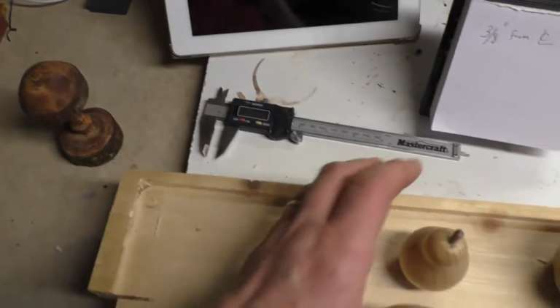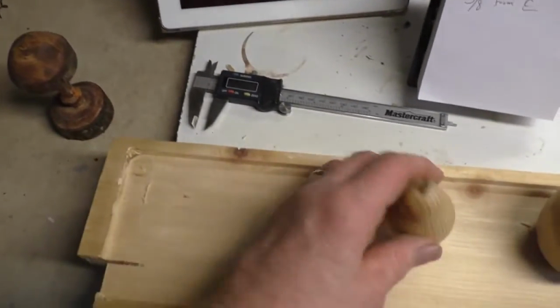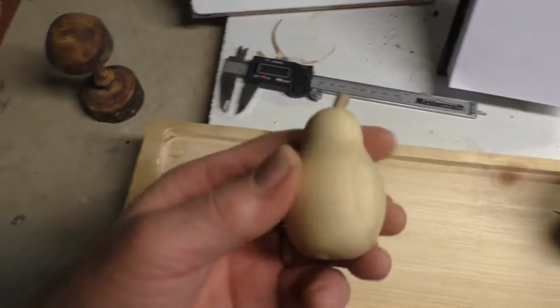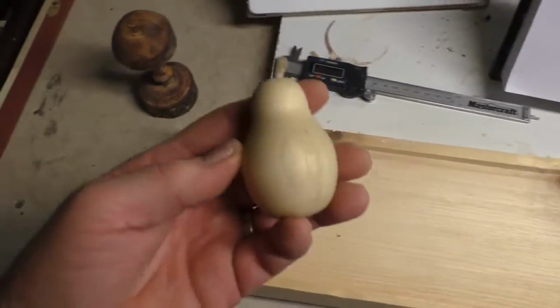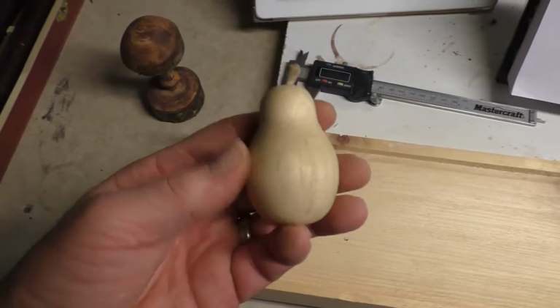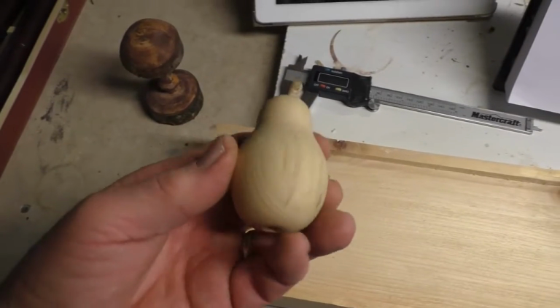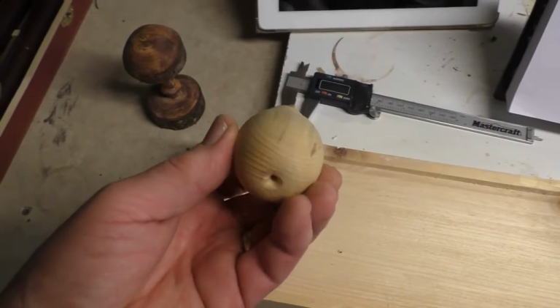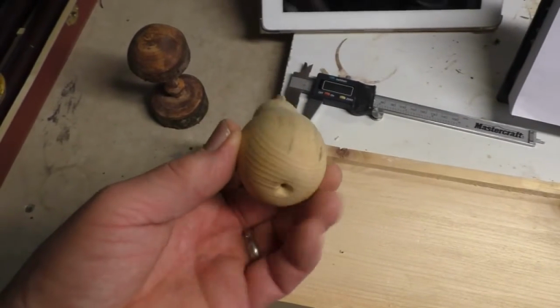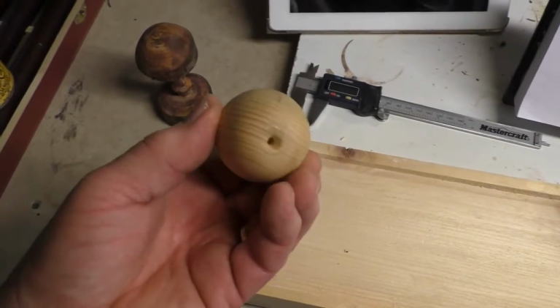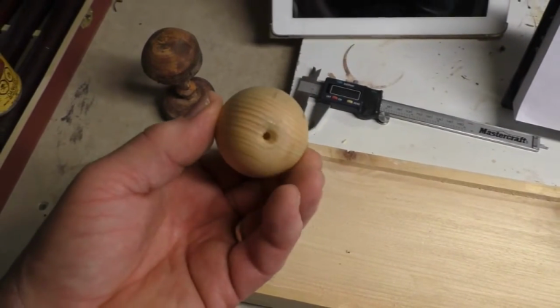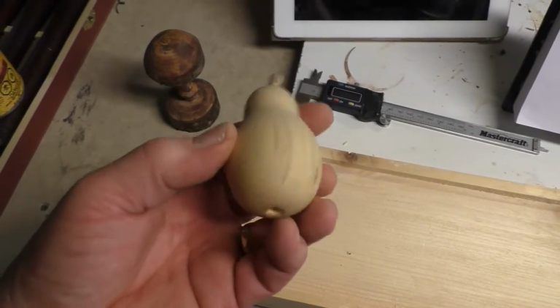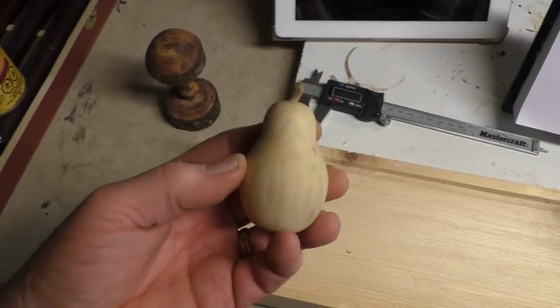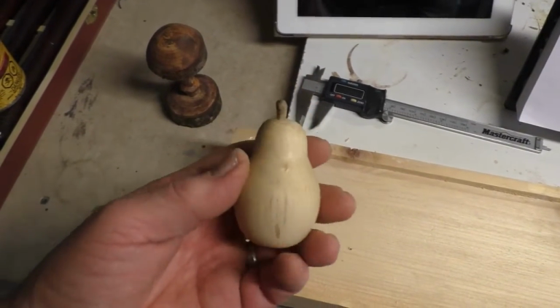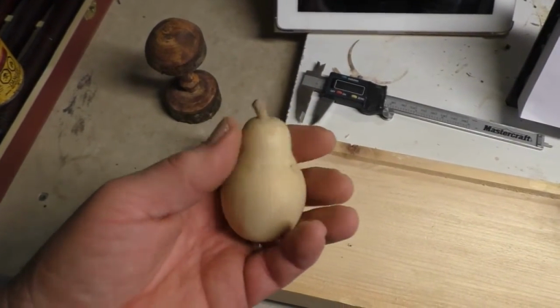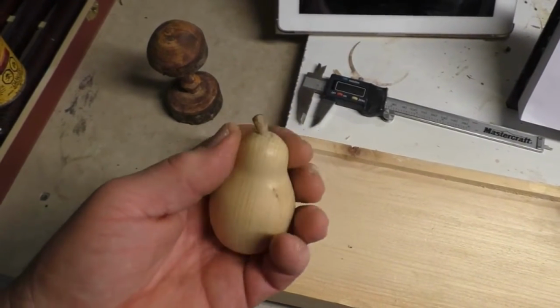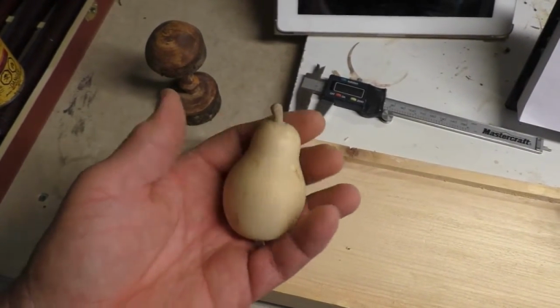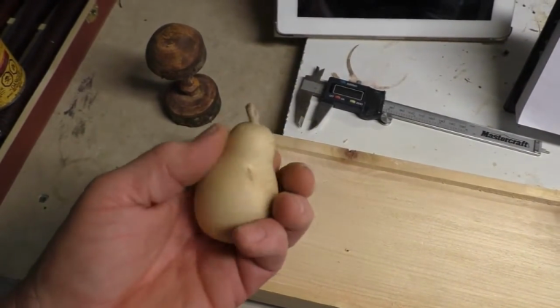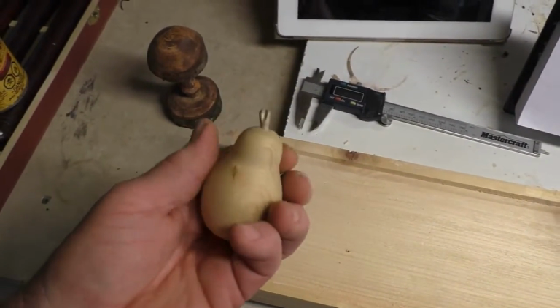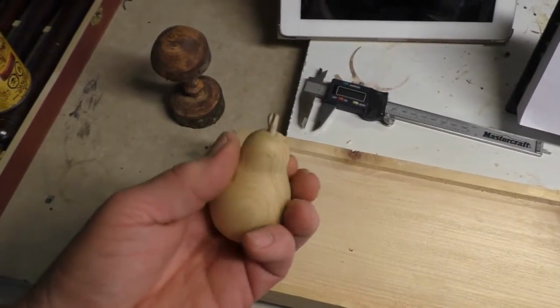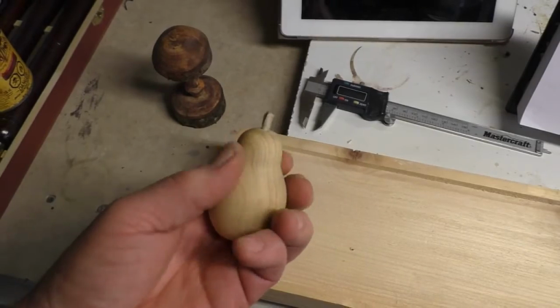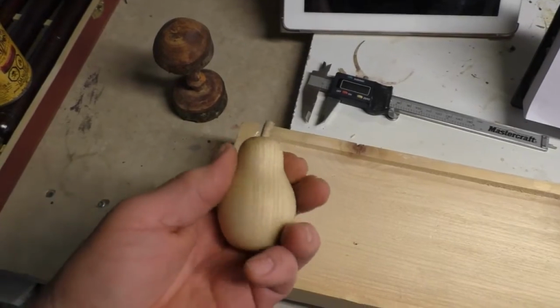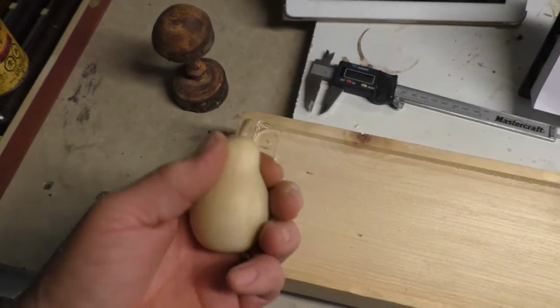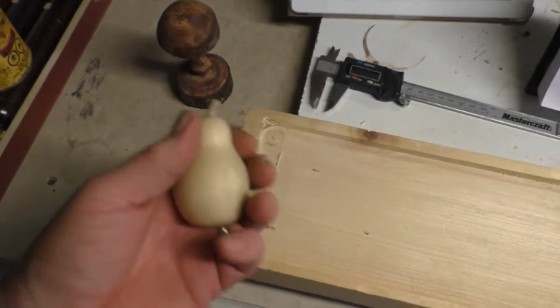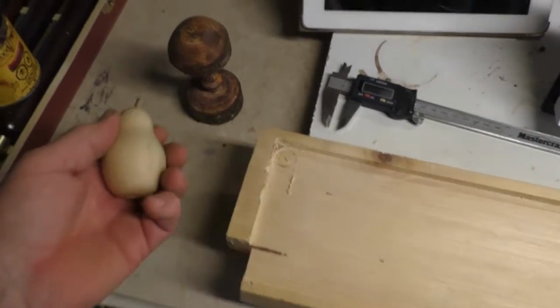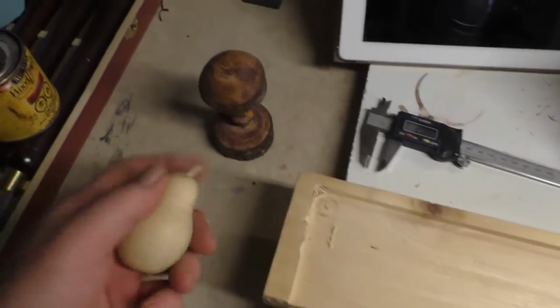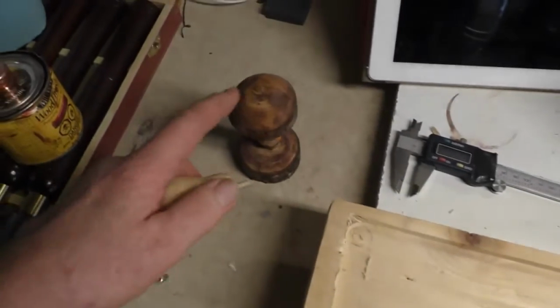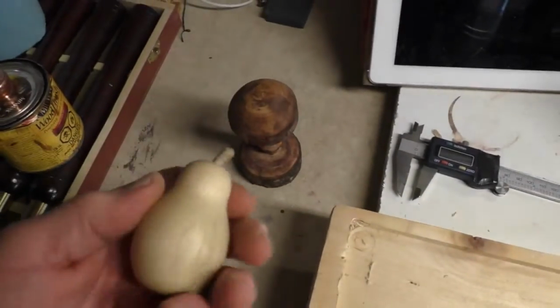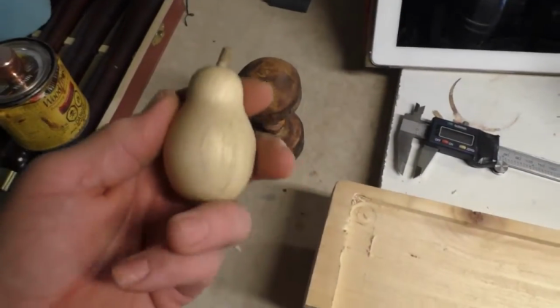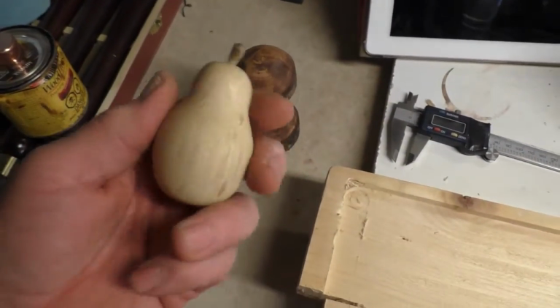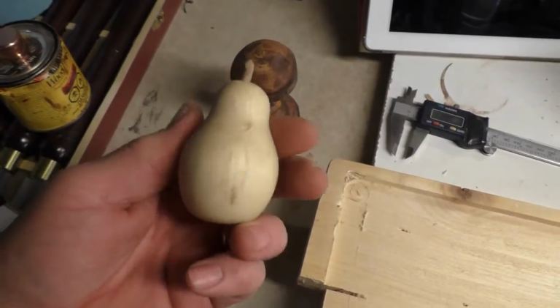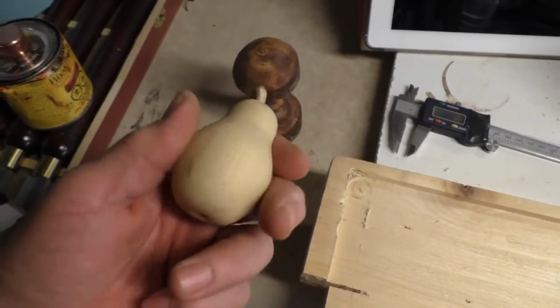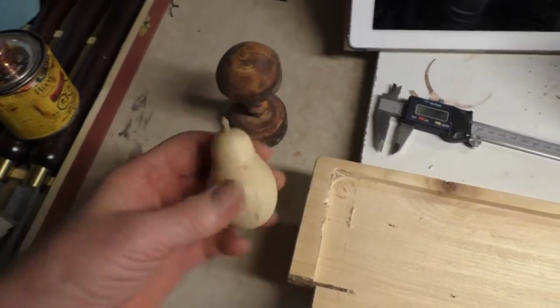And then I saw somebody made a pair online. I made a little pair. Didn't turn out too bad. I think that was out of maple — this was just out of a piece of spruce.